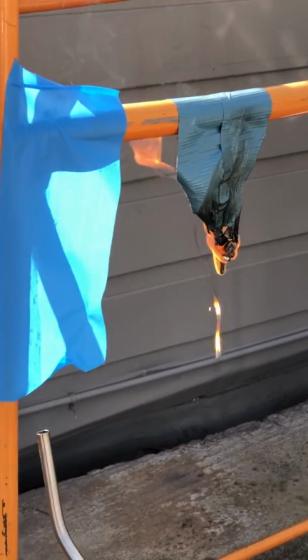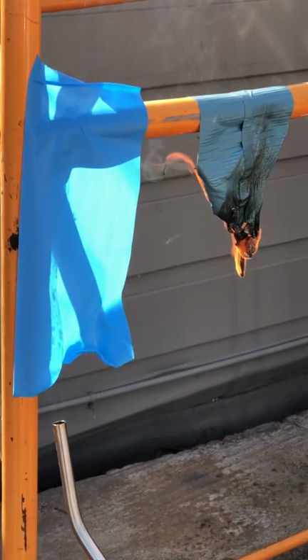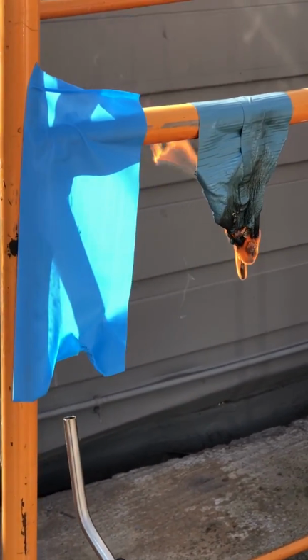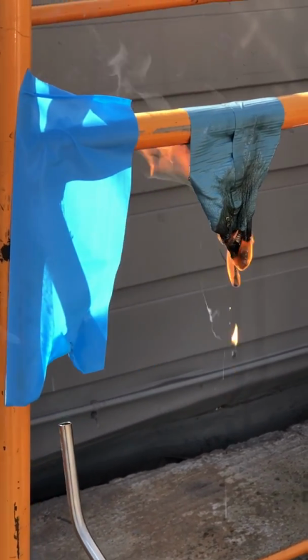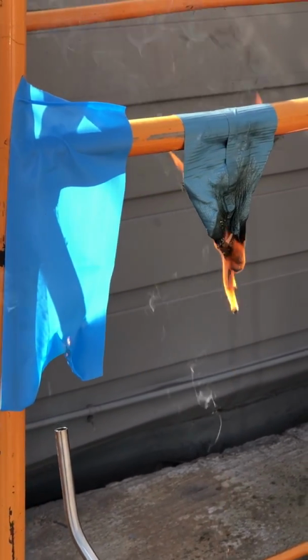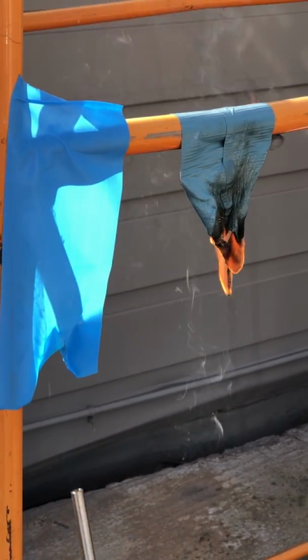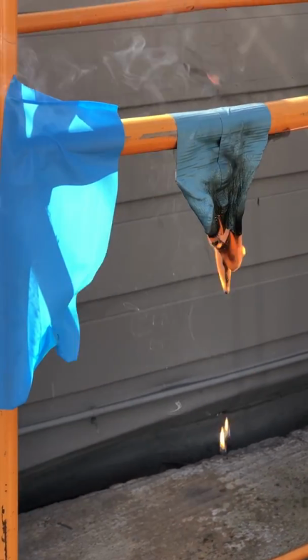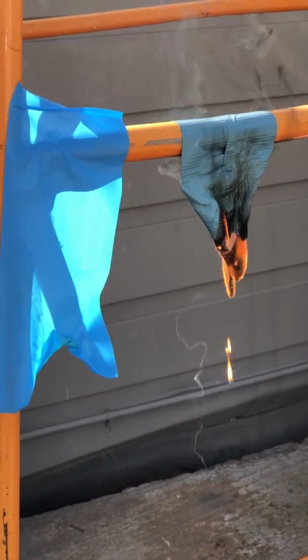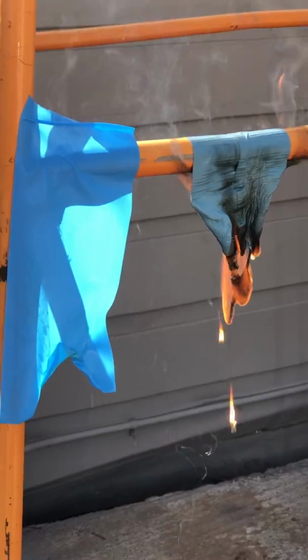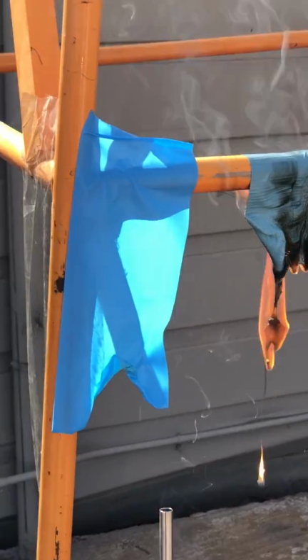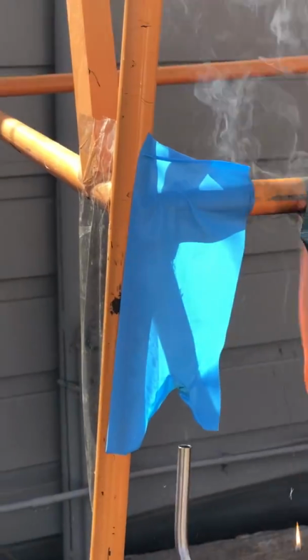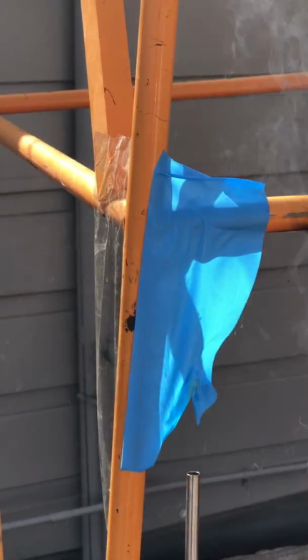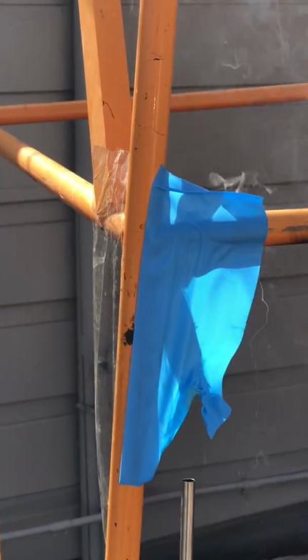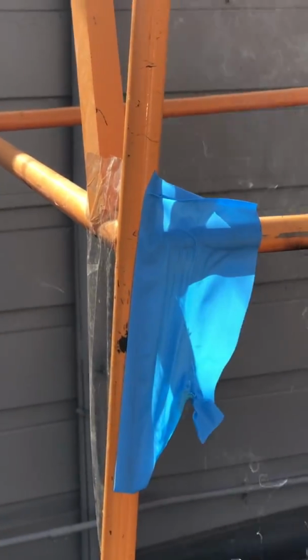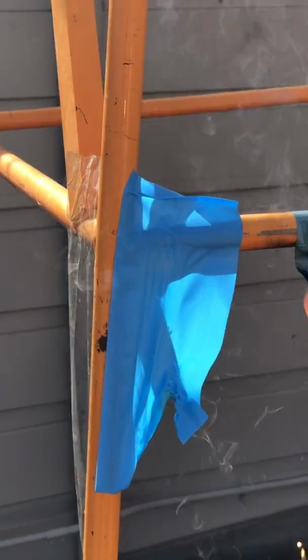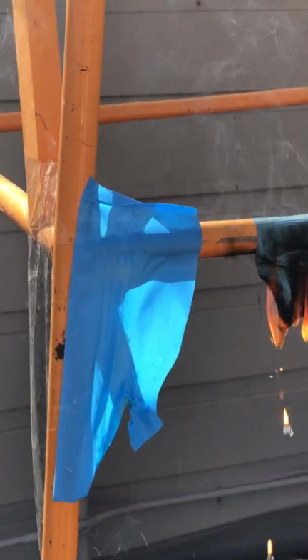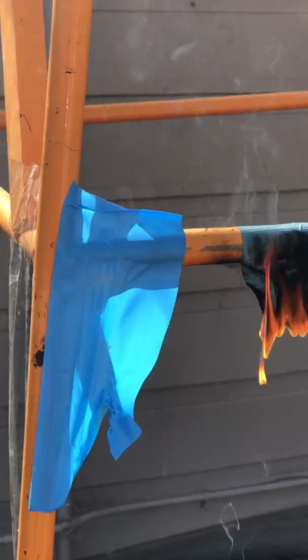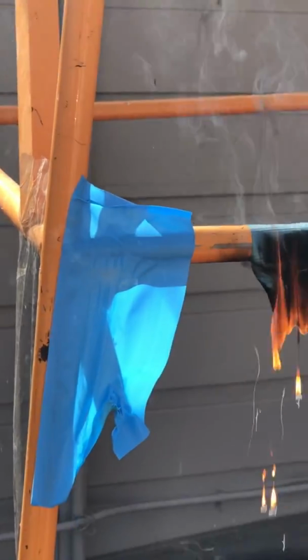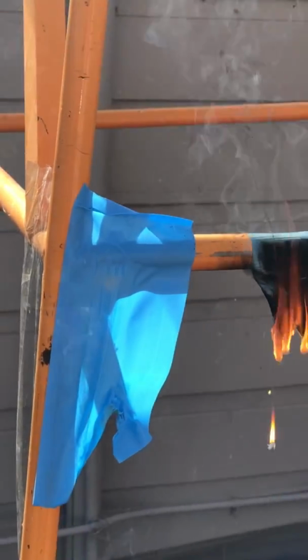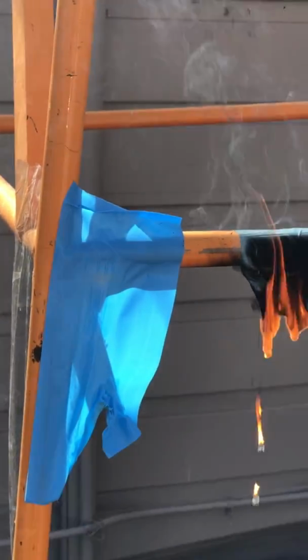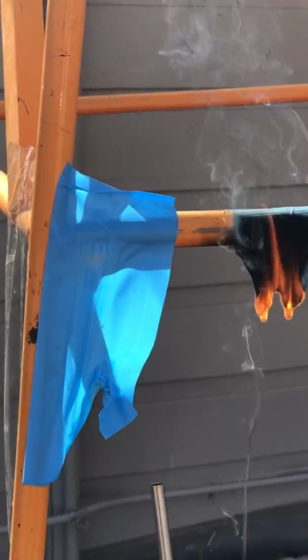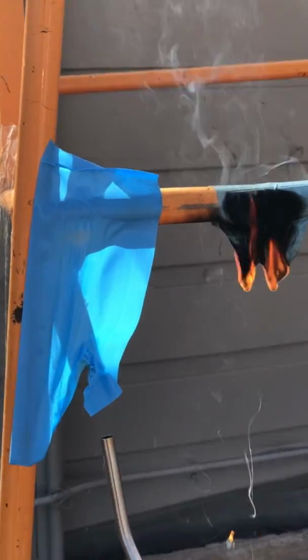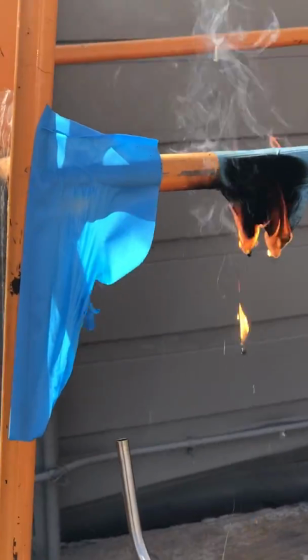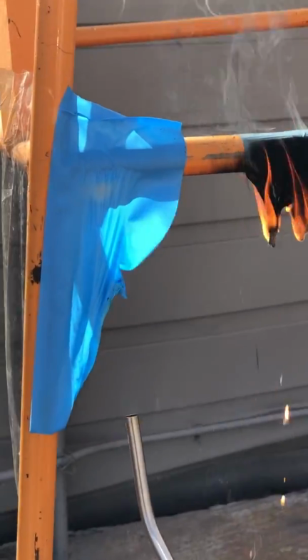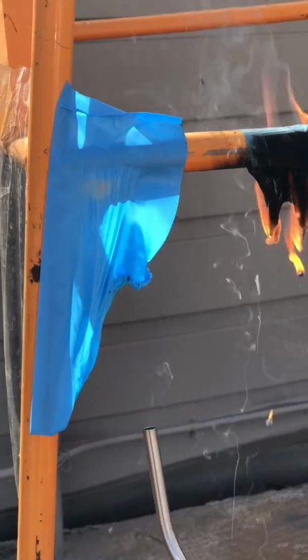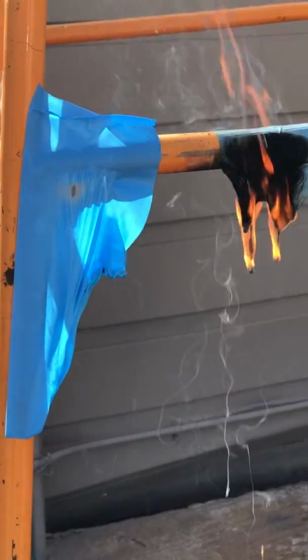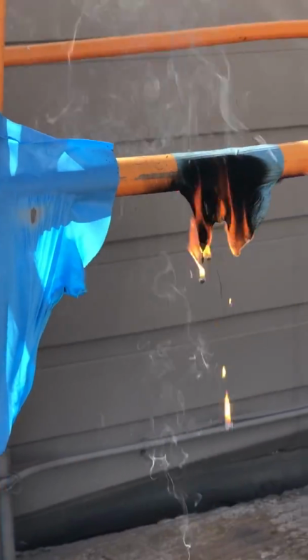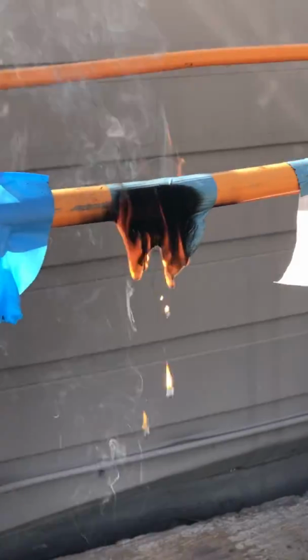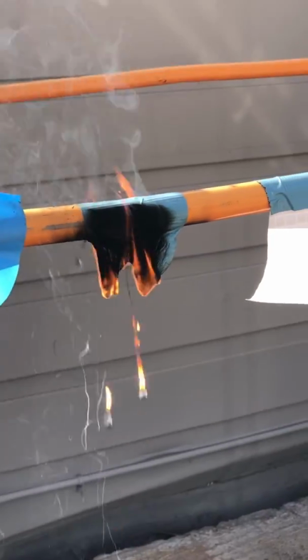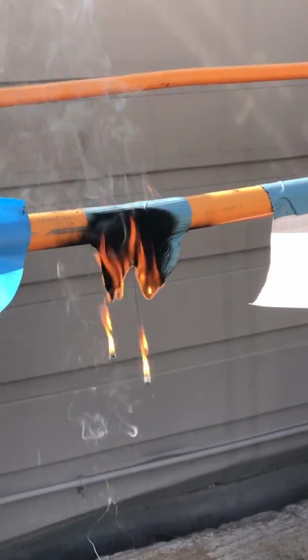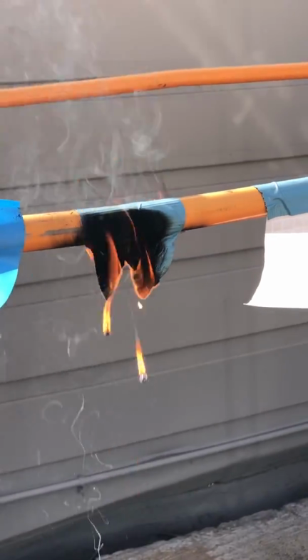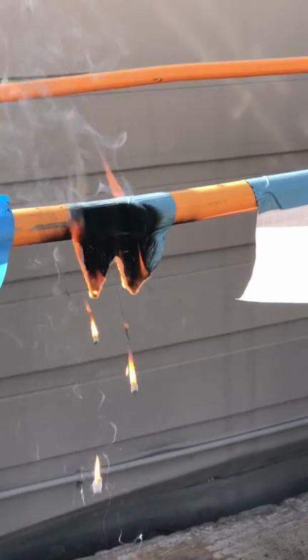Here is a fire retardant tape. You just notice it melts away from the flame and immediately goes out when the flame is removed. A pretty big difference there.